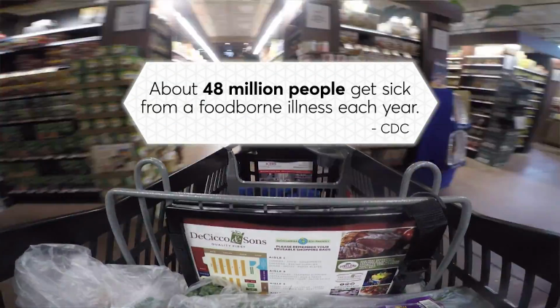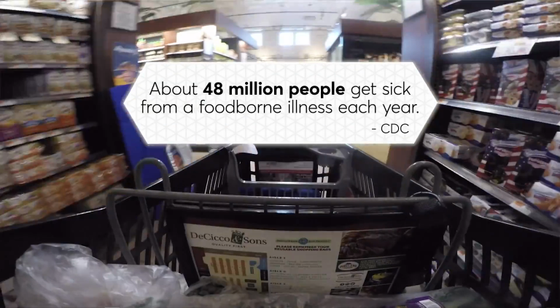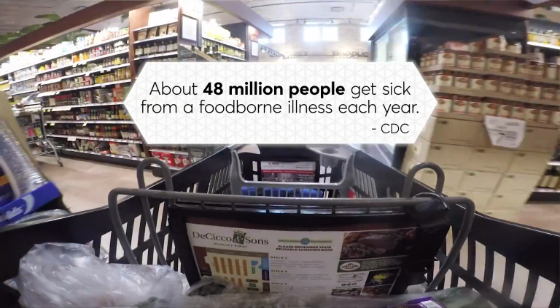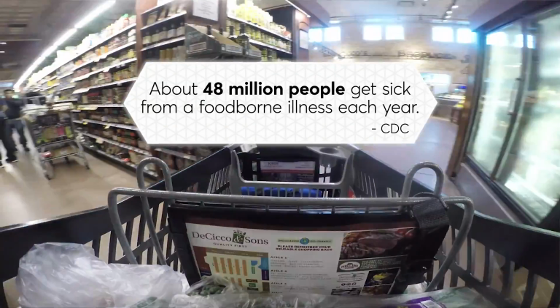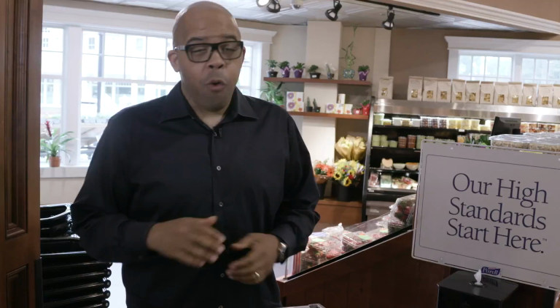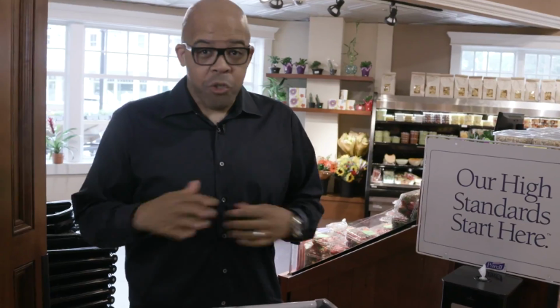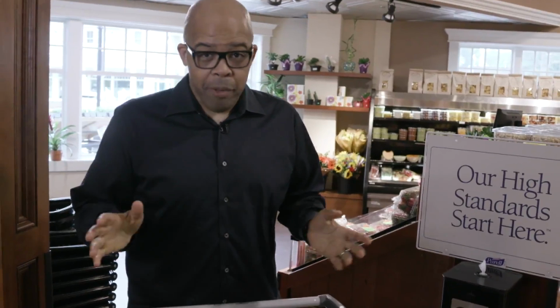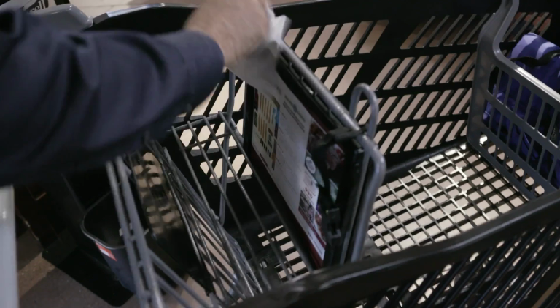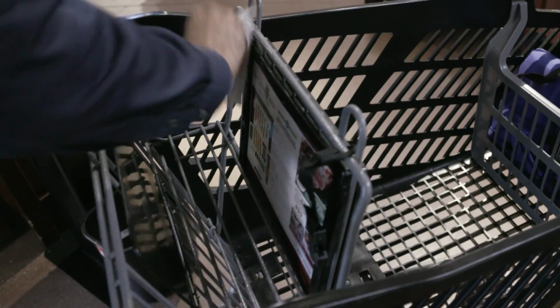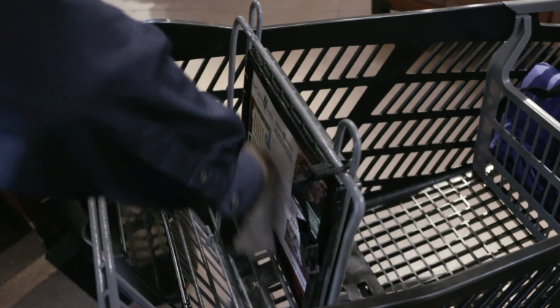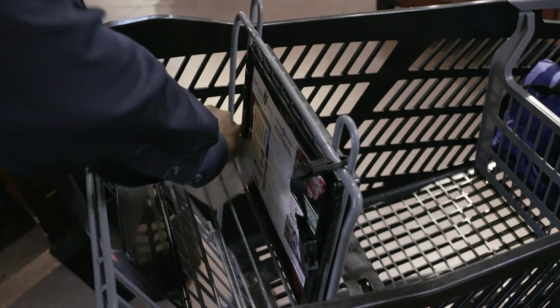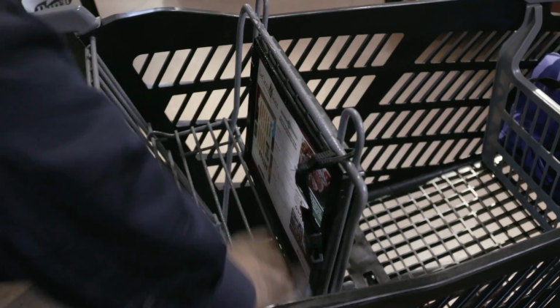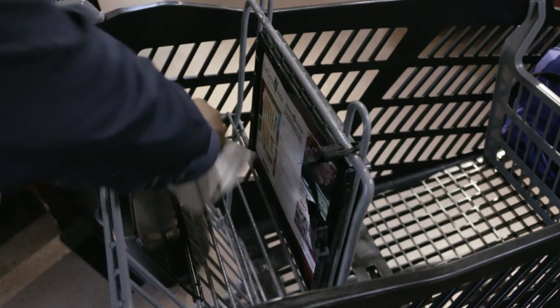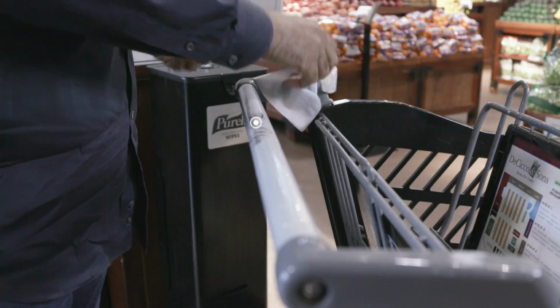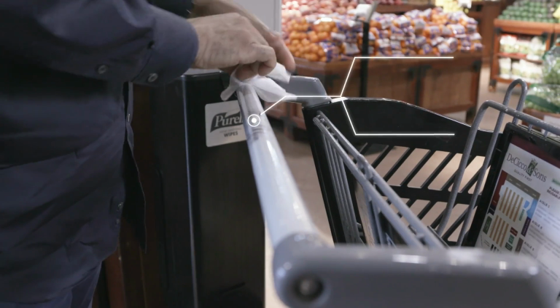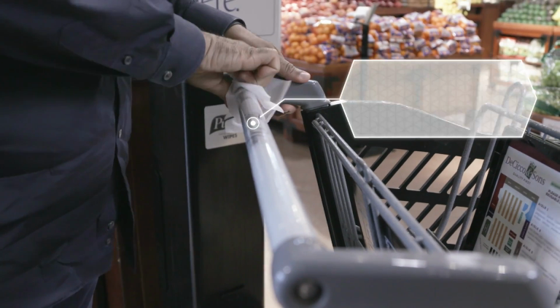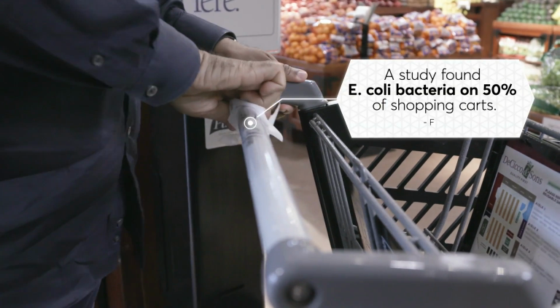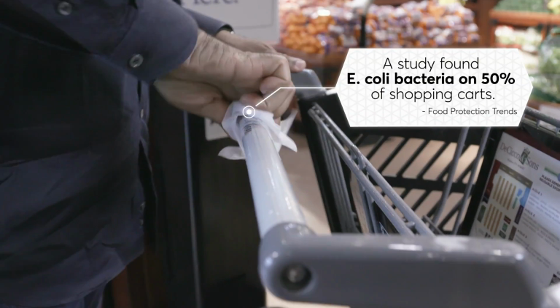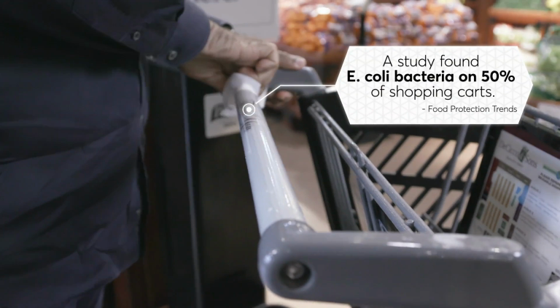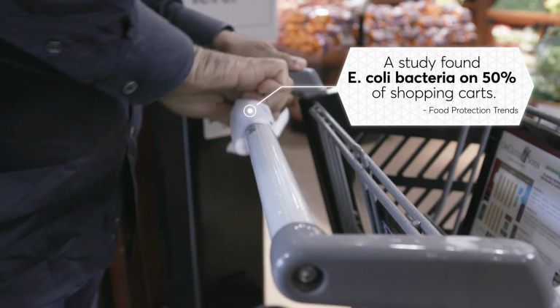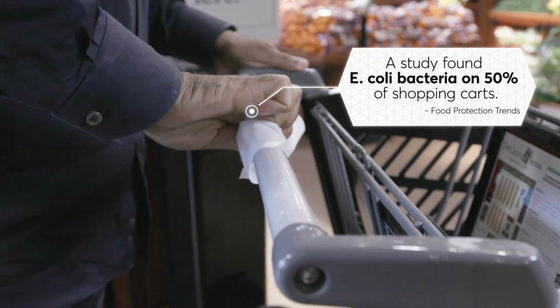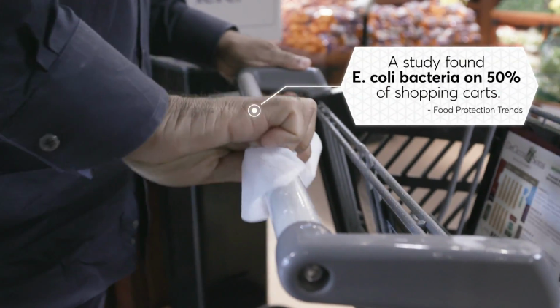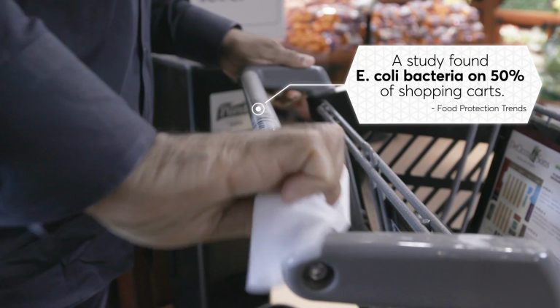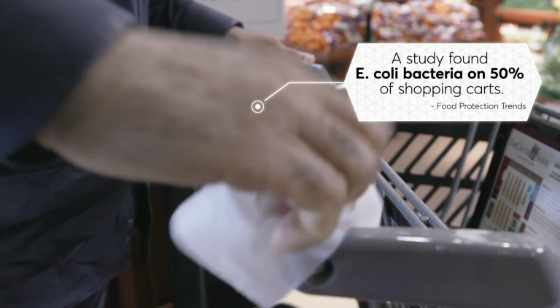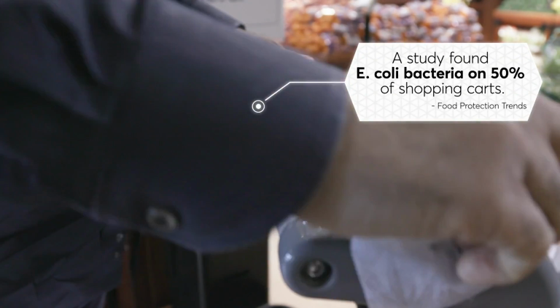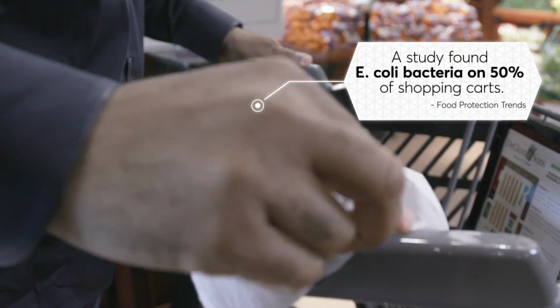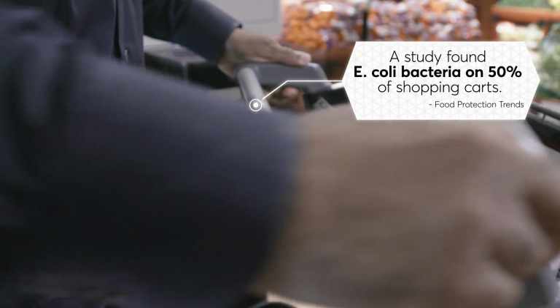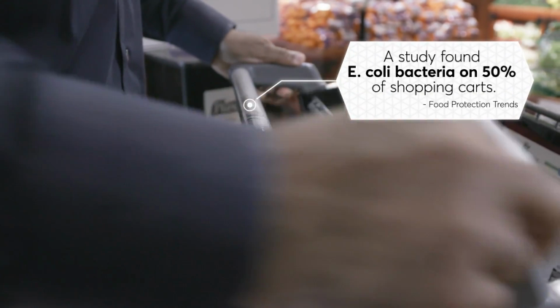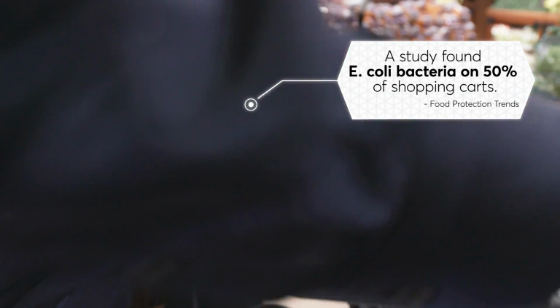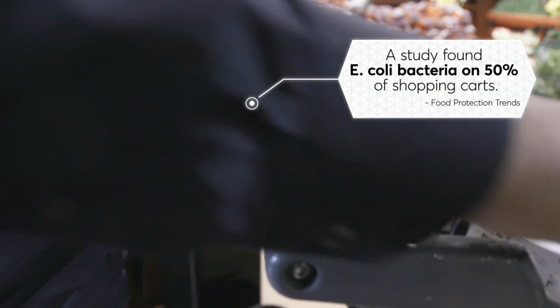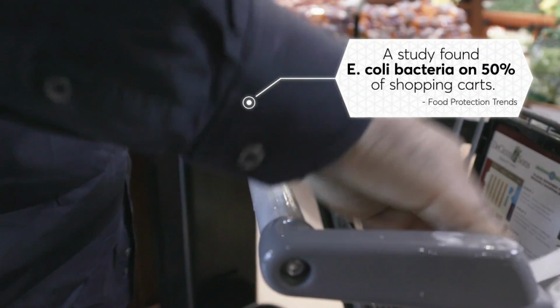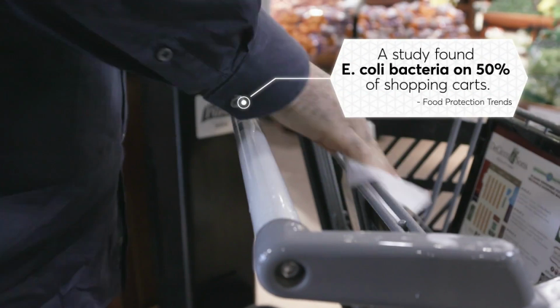So the first thing that I do before I go shopping is I disinfect the cart, particularly the handle and the seat area. This allows me to take care of things like E. coli and other contaminants inside the shopping cart.